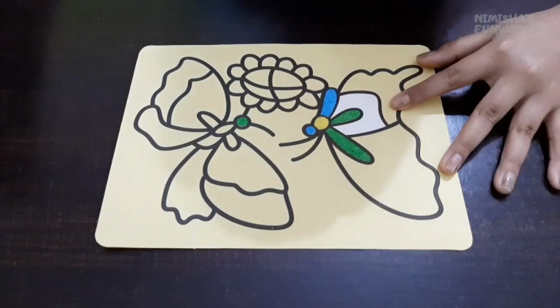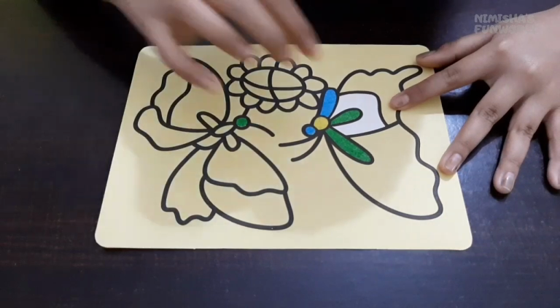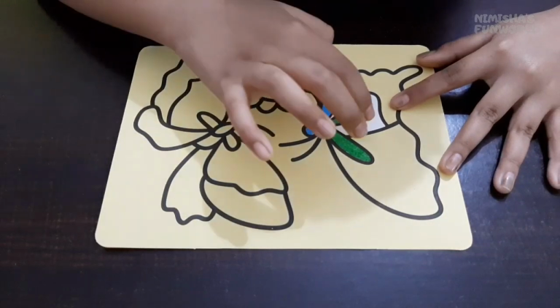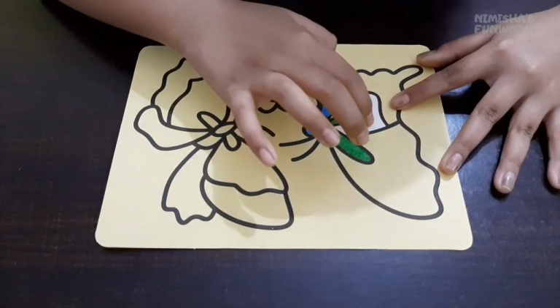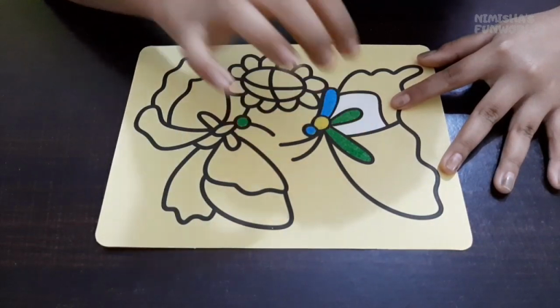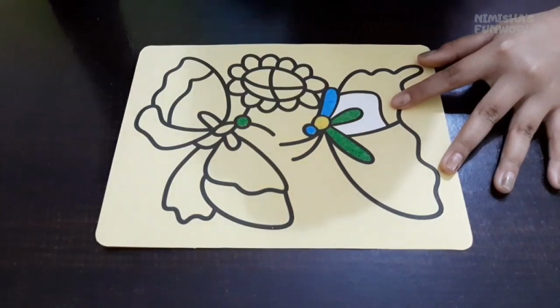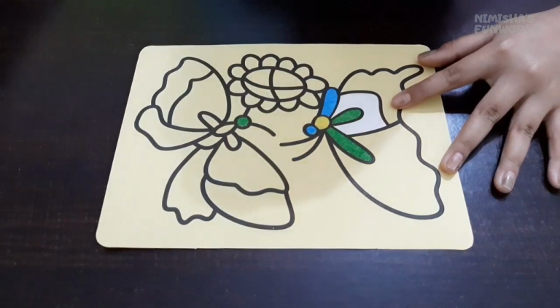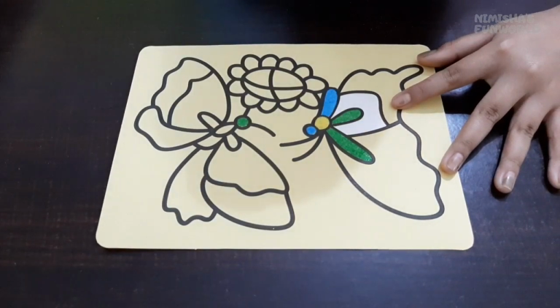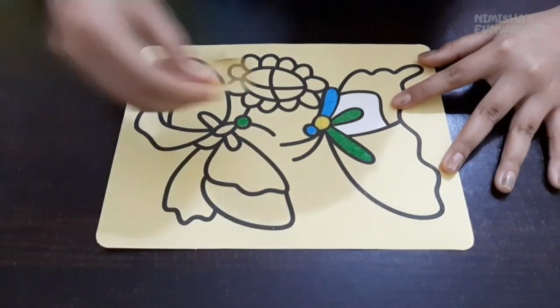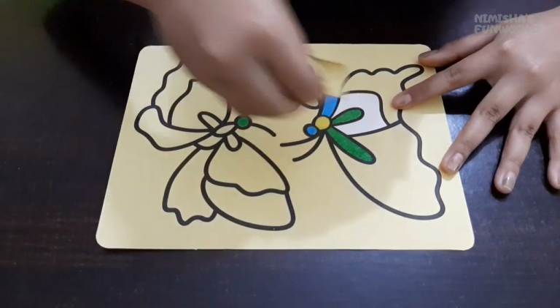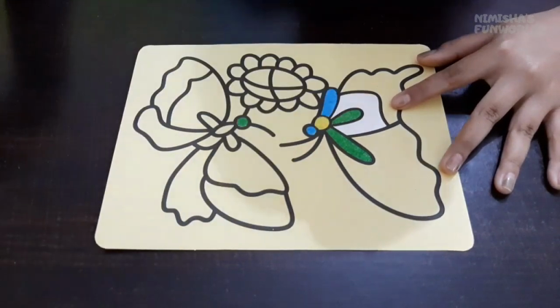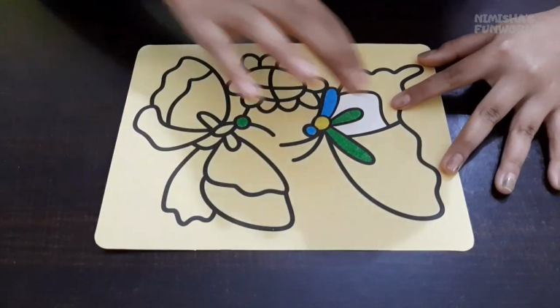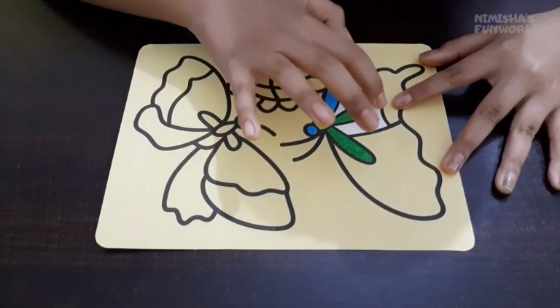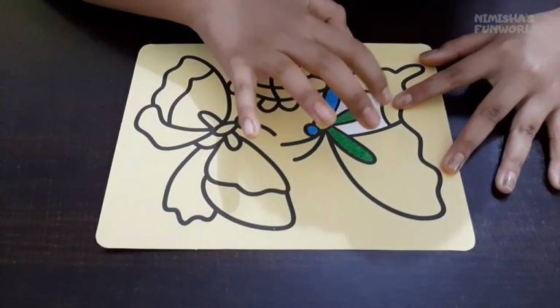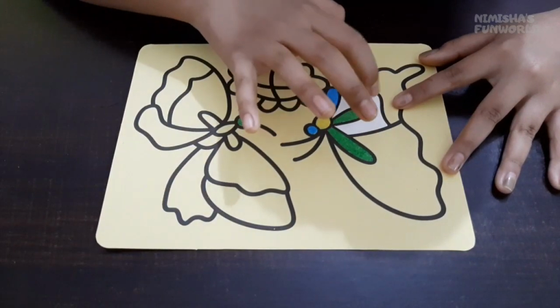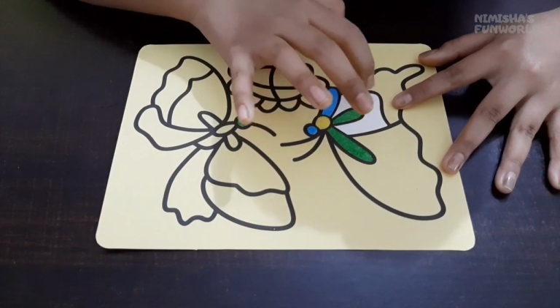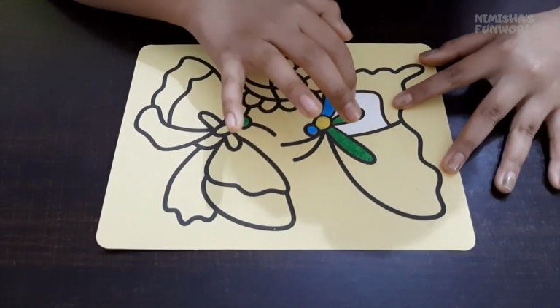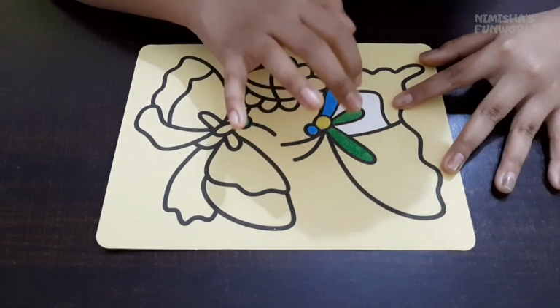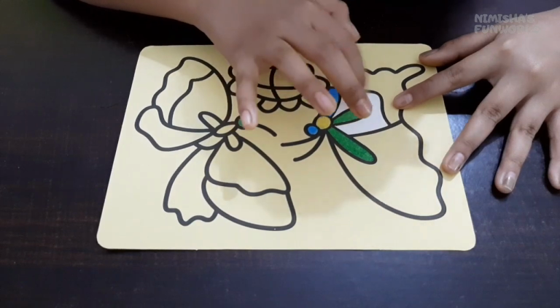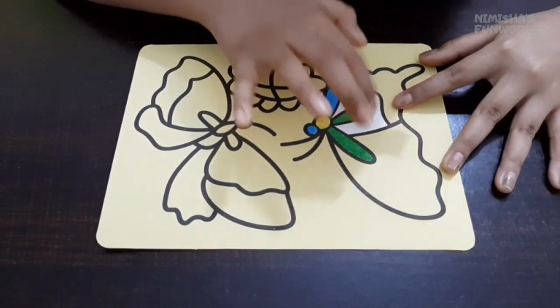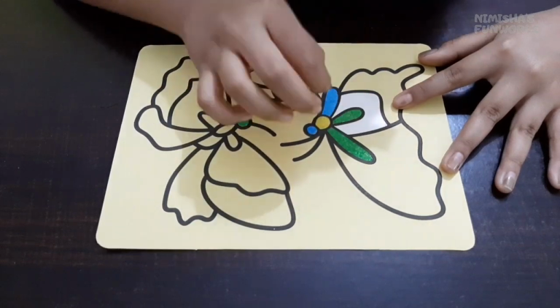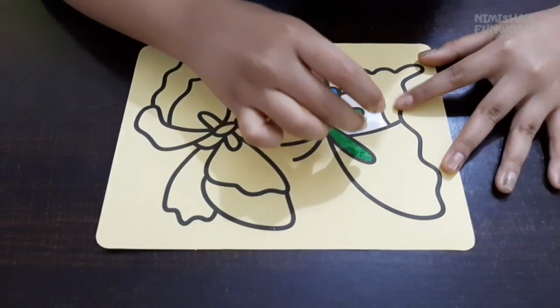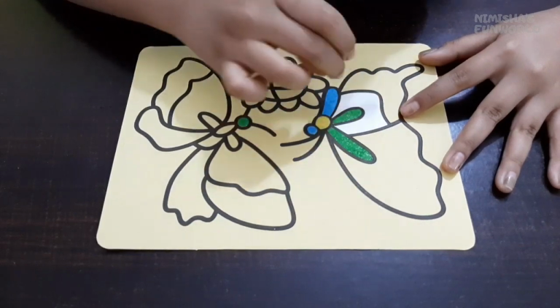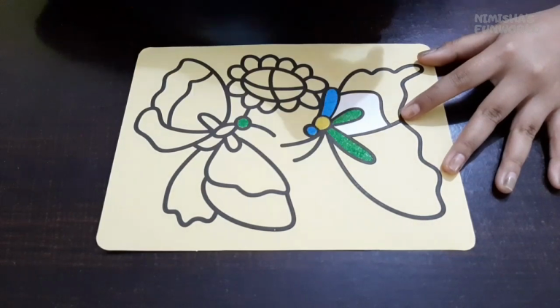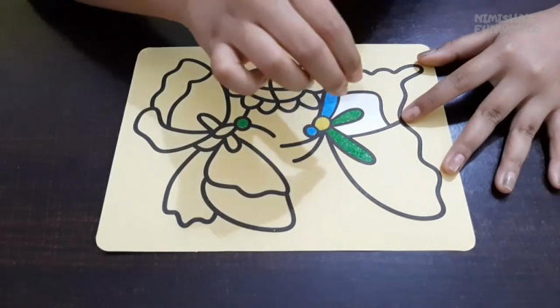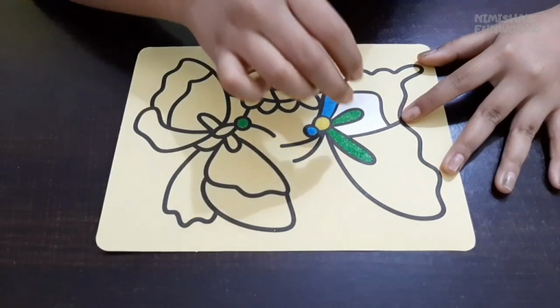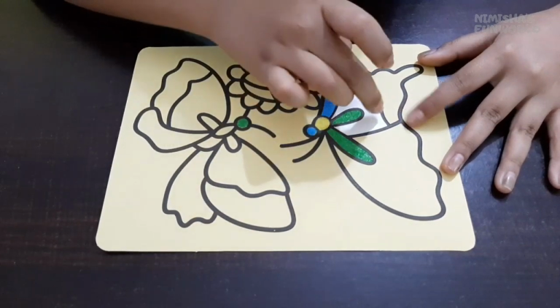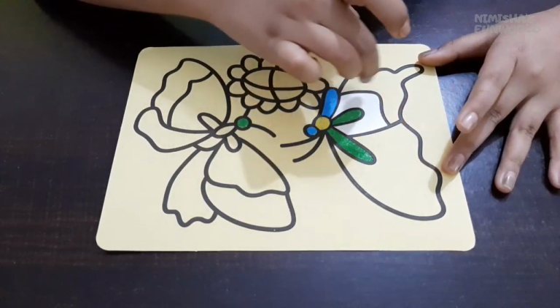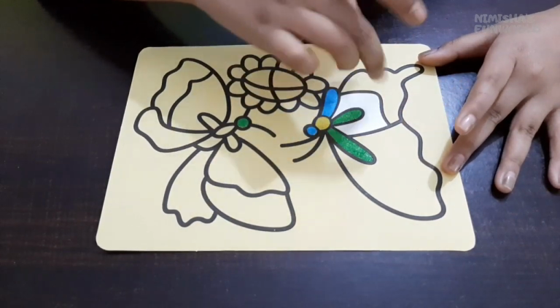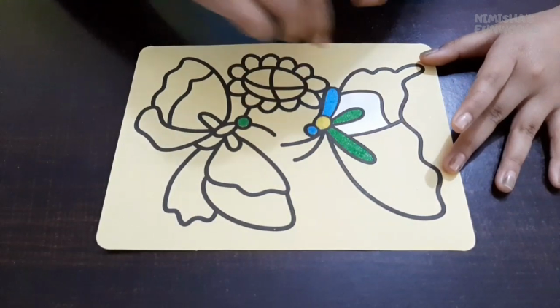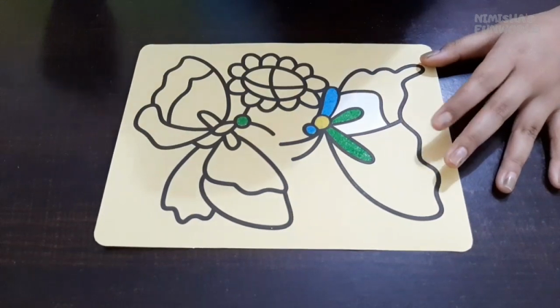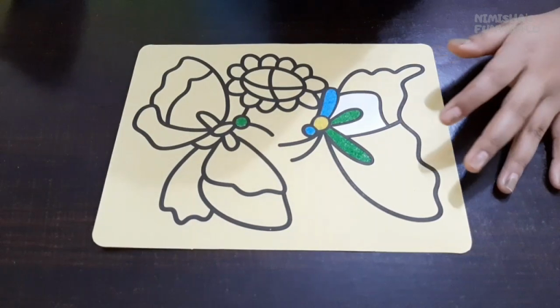When we peel the layer off, this part is sticky - that's why the sand sticks to it.